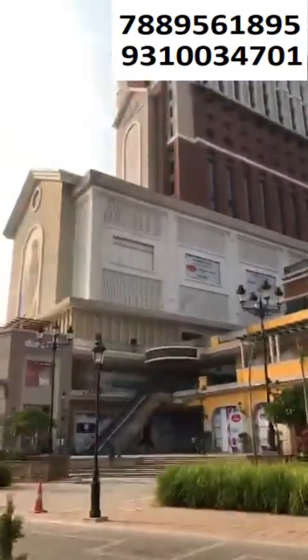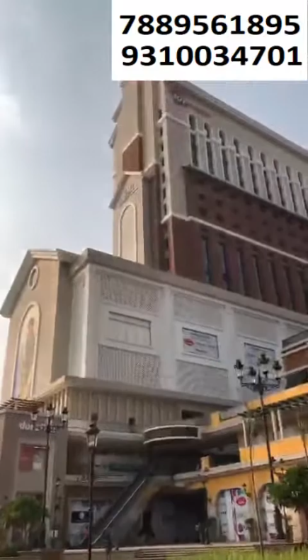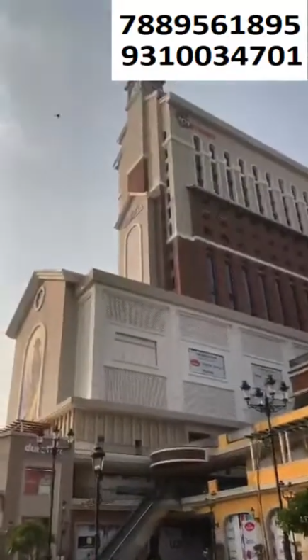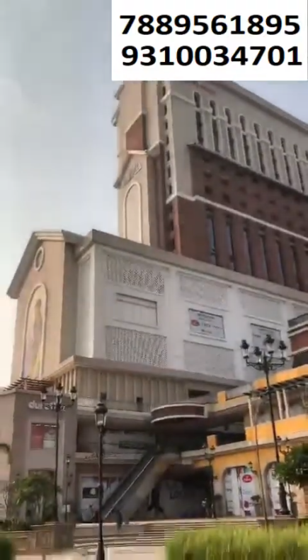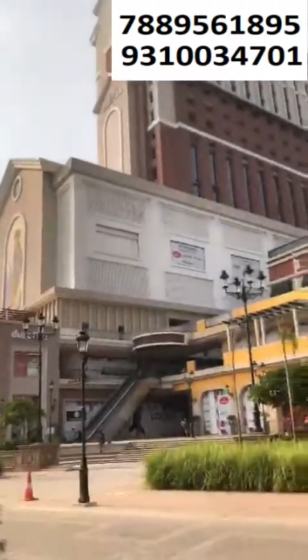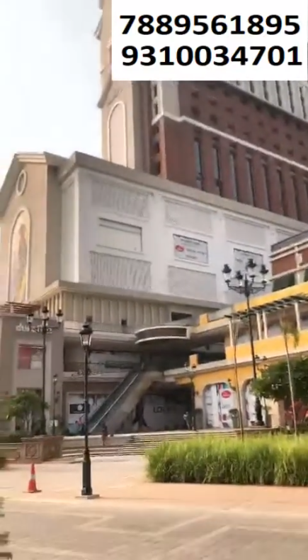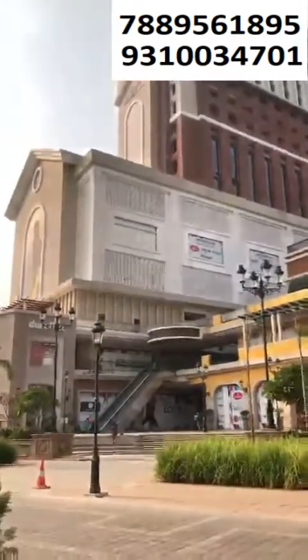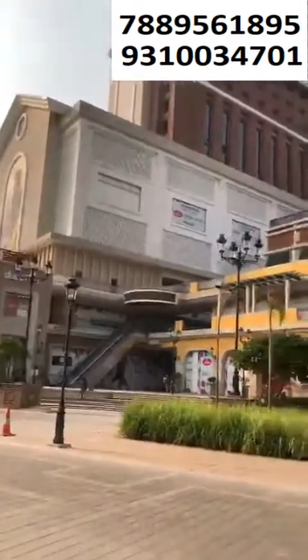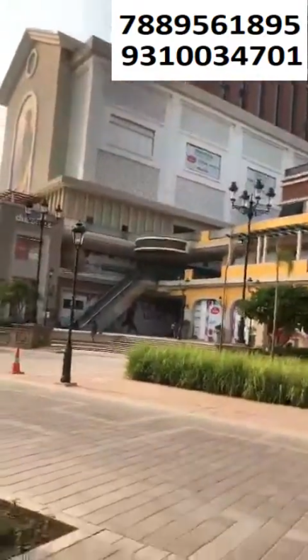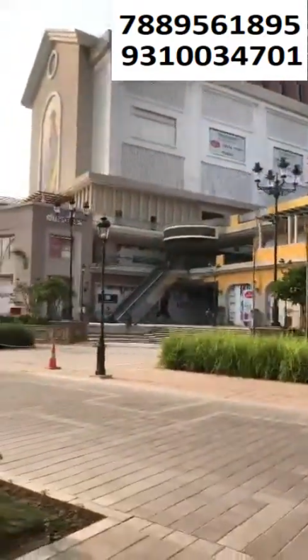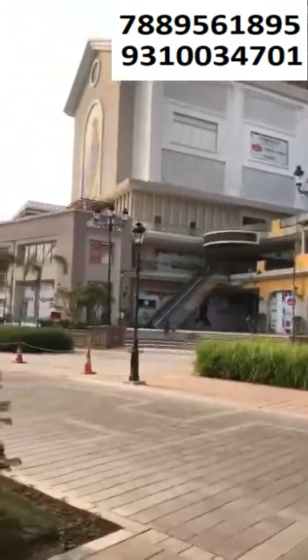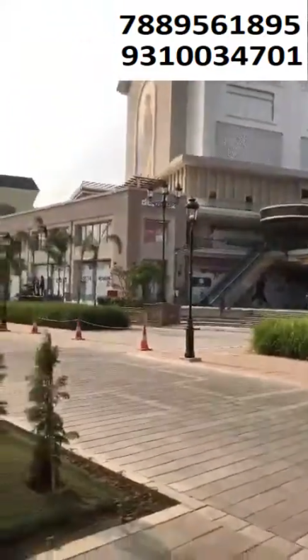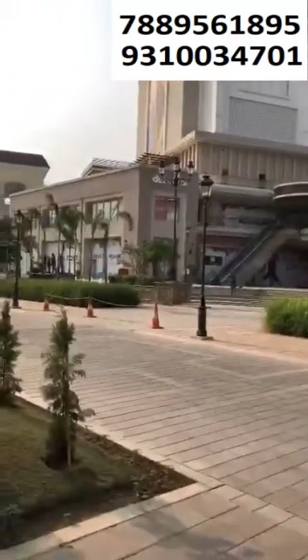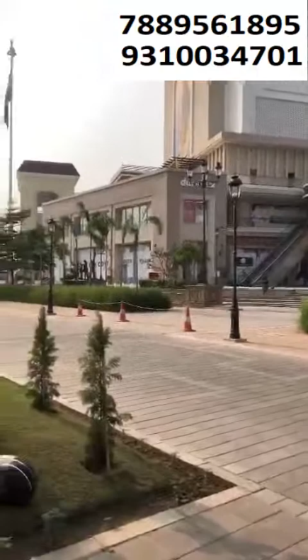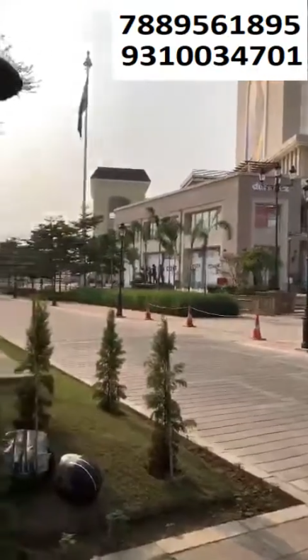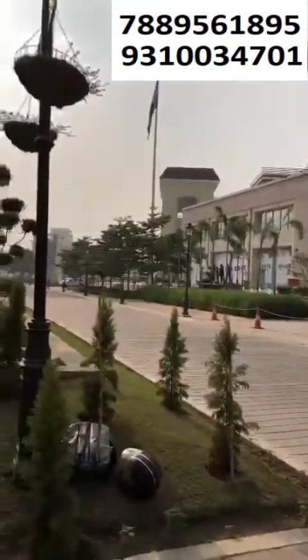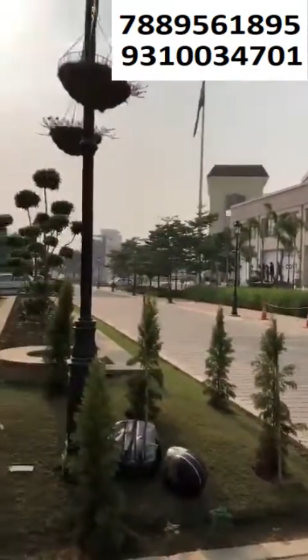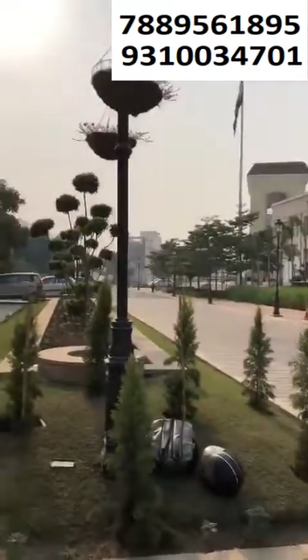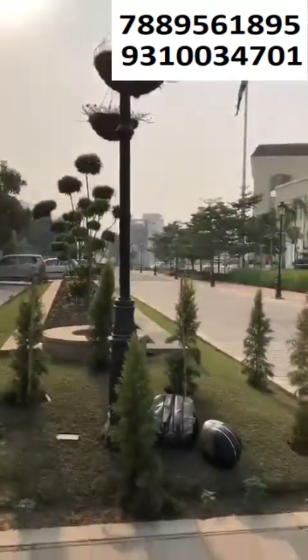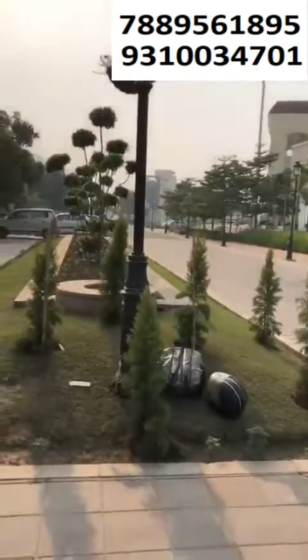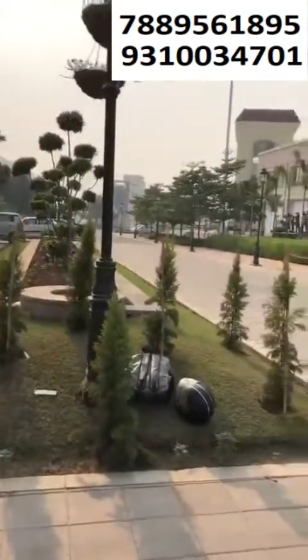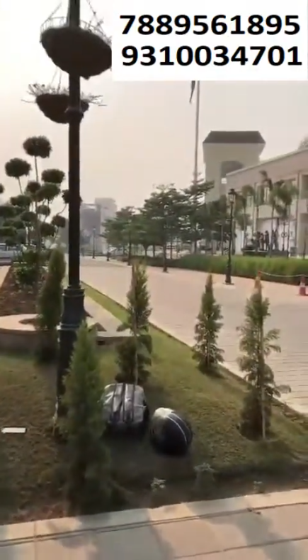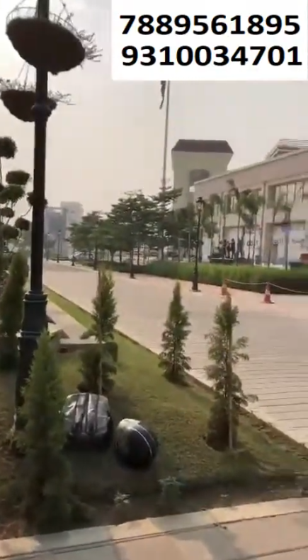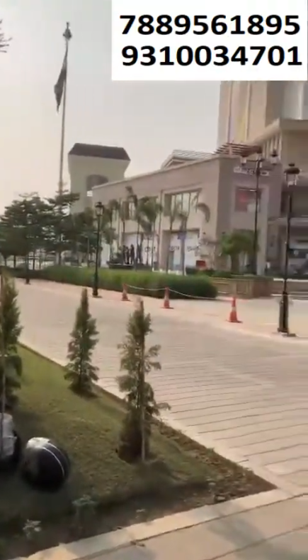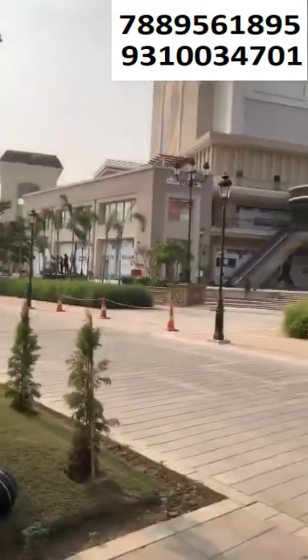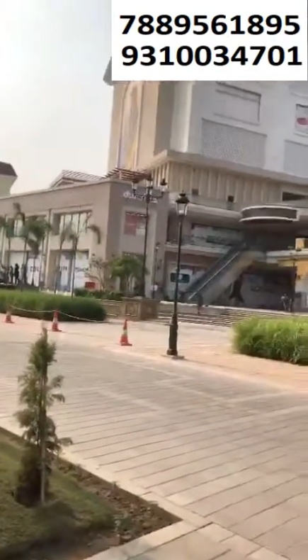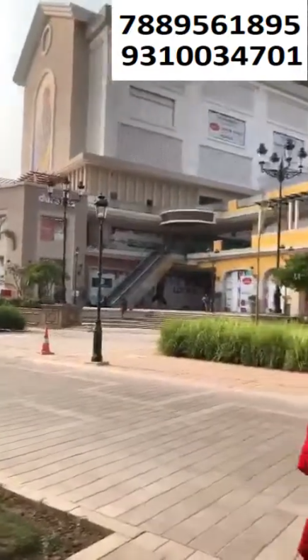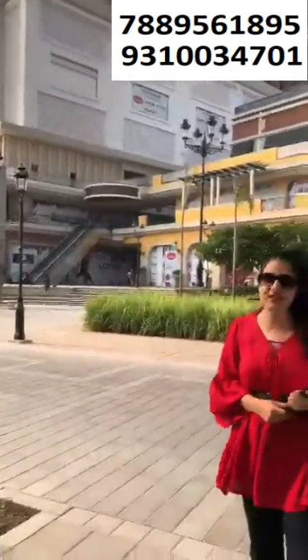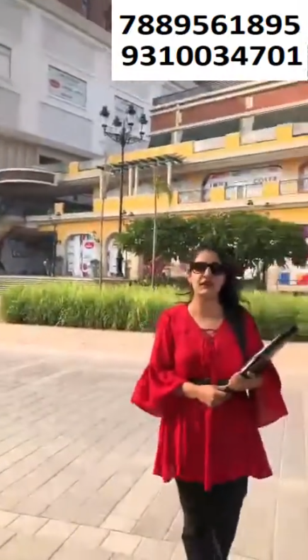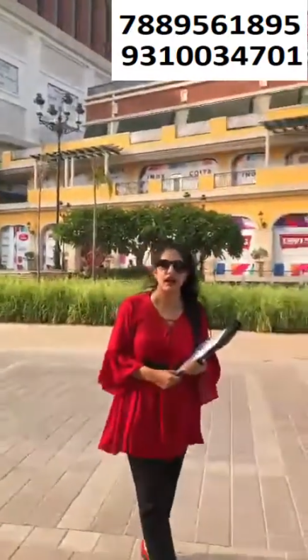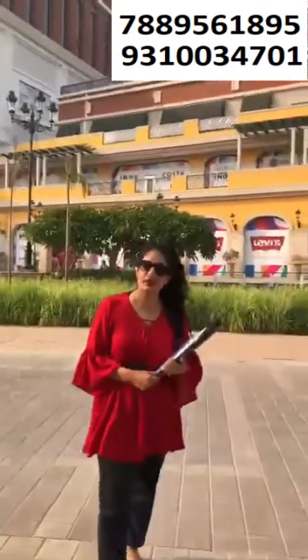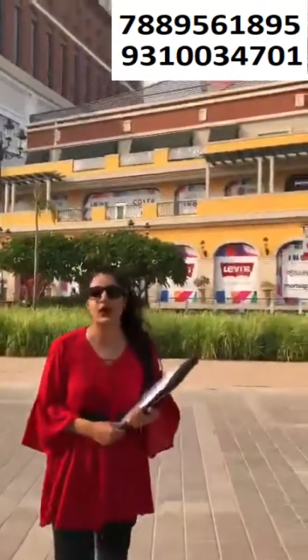If you want retail shops, those are also available. You can see new brands coming up, like sneakers and Haldirams — they have already opened their shops. So come and visit once, and let us give you a walk.